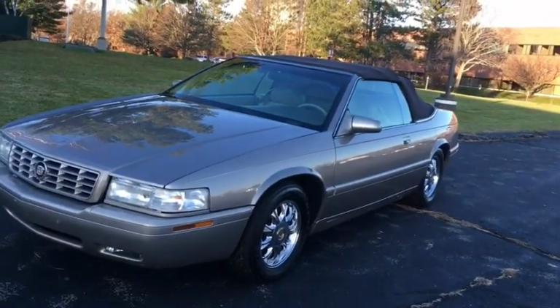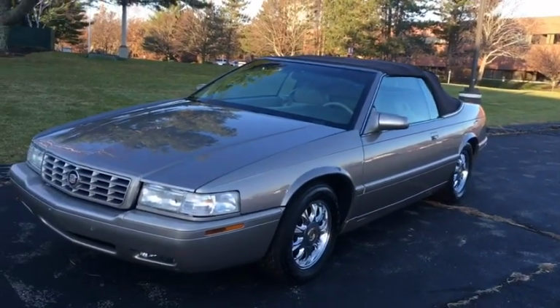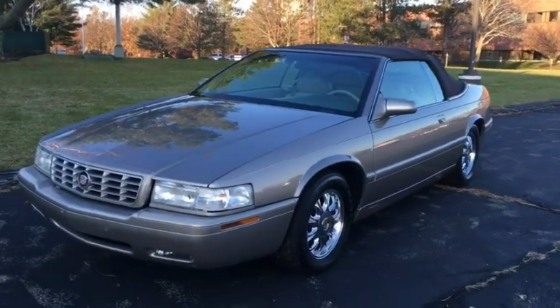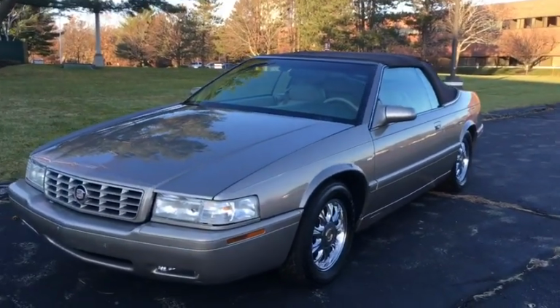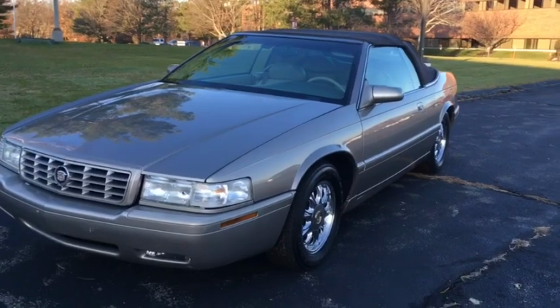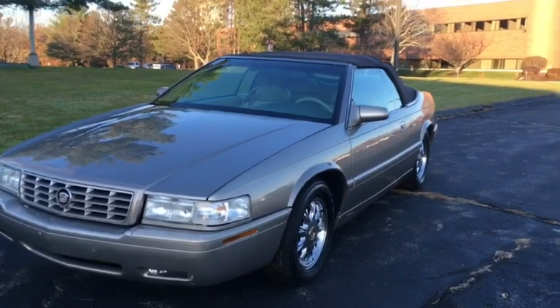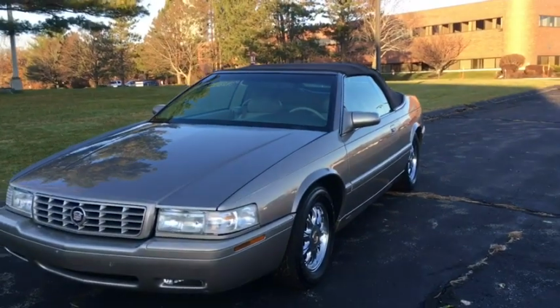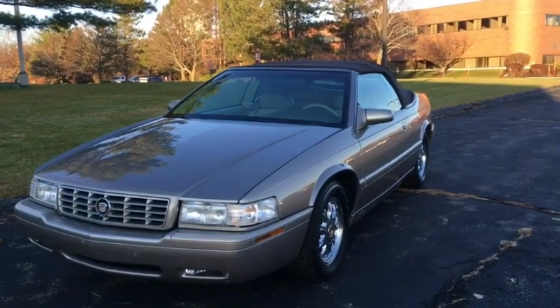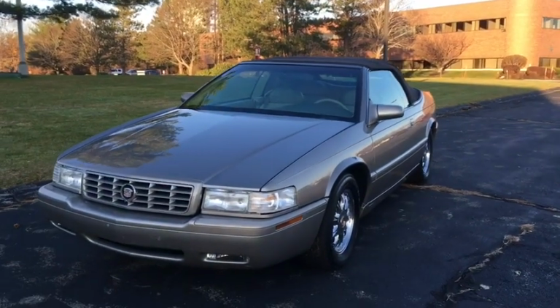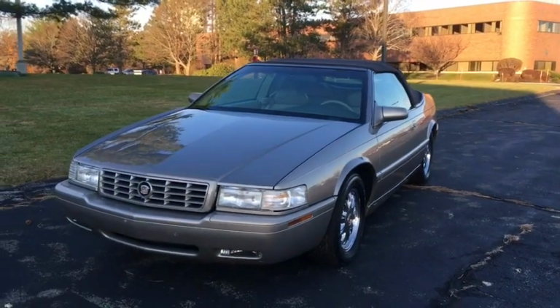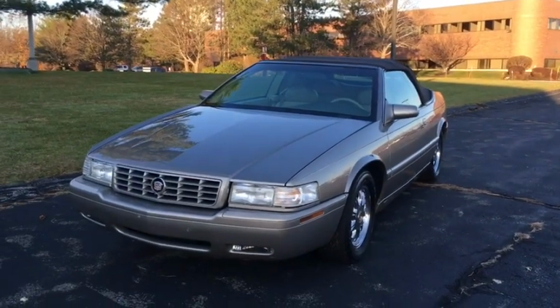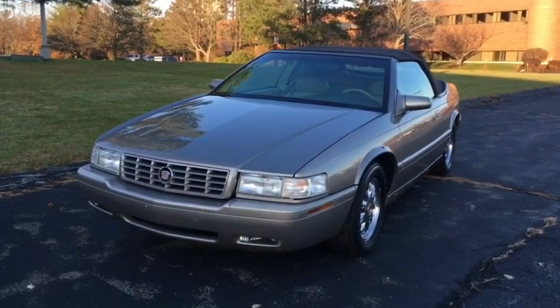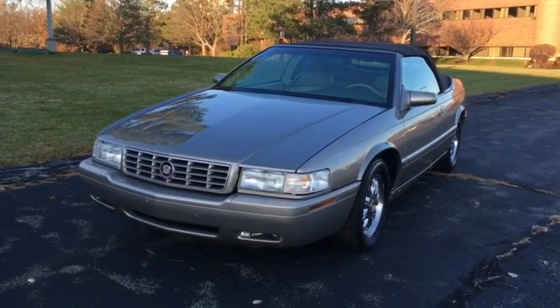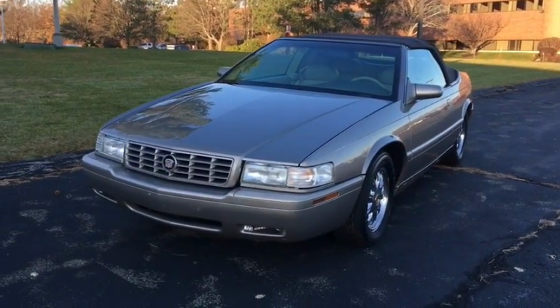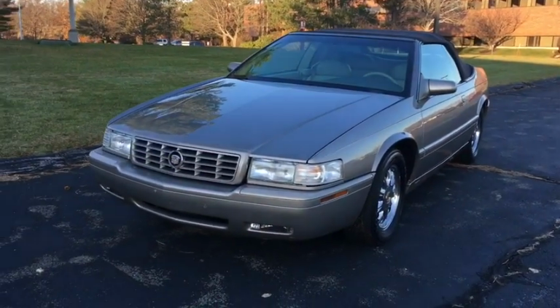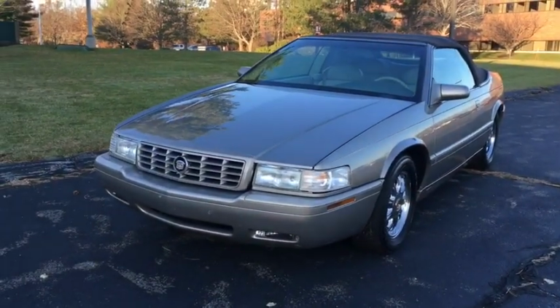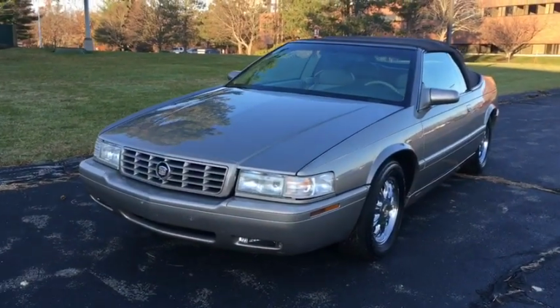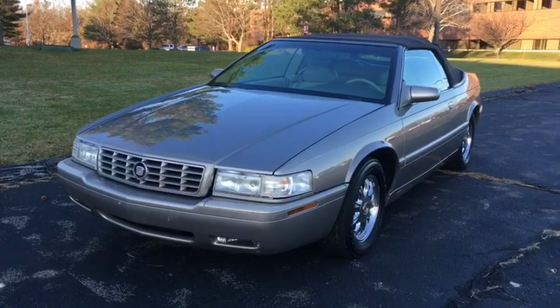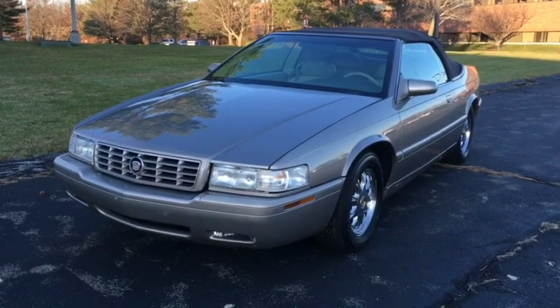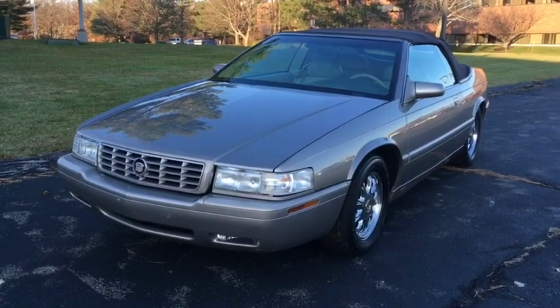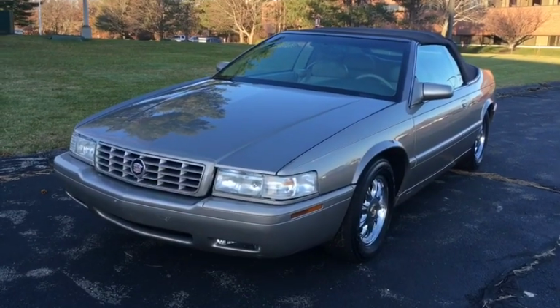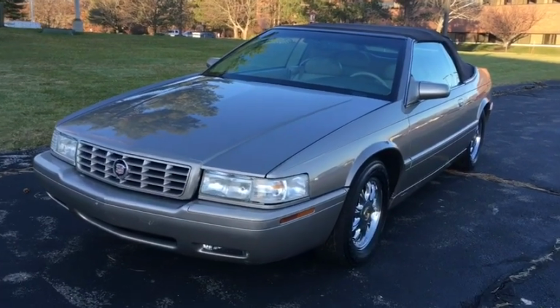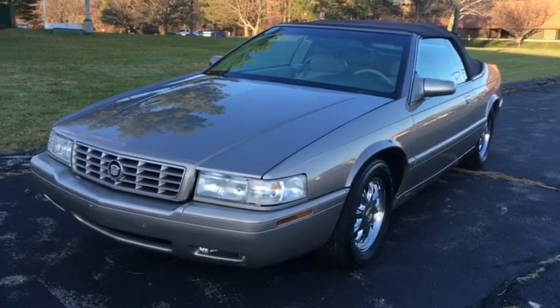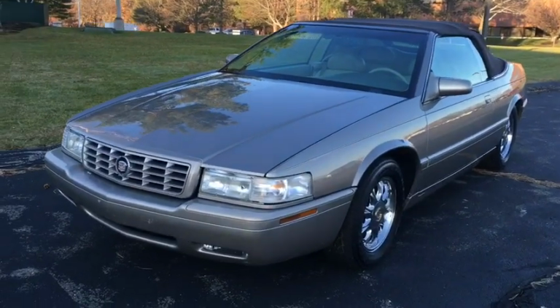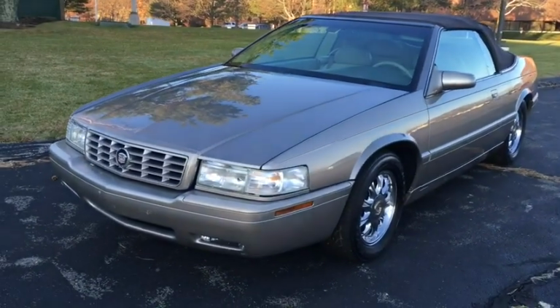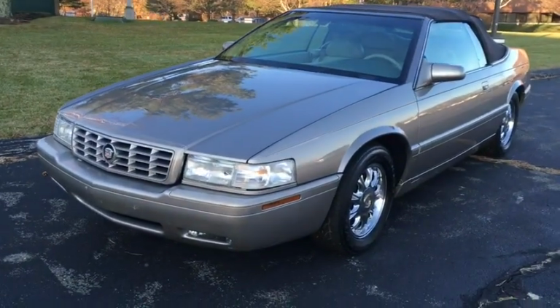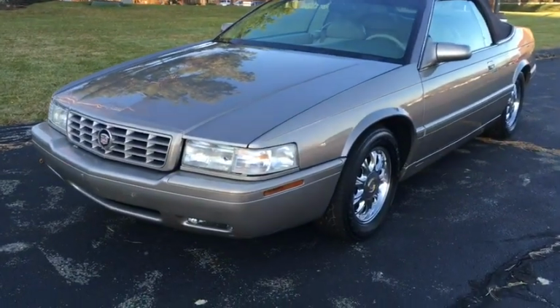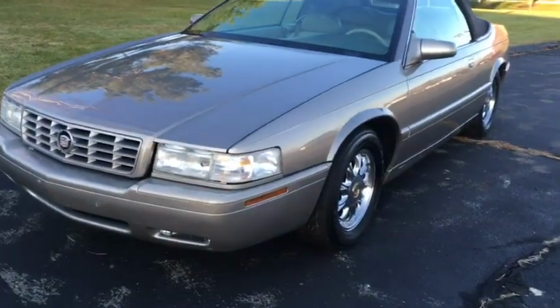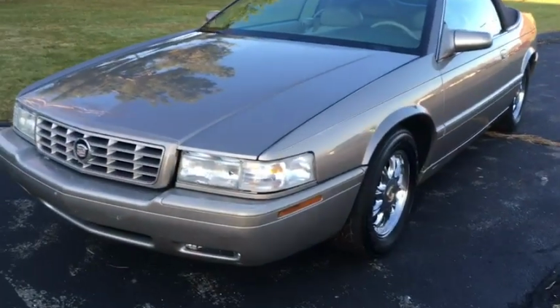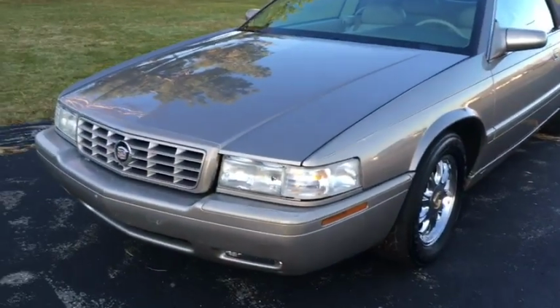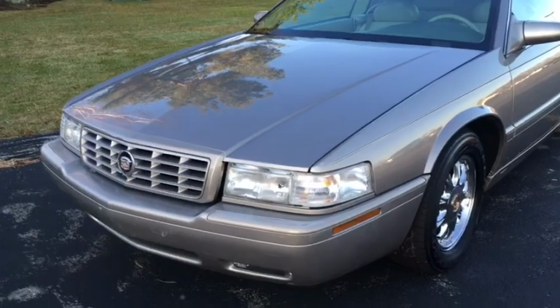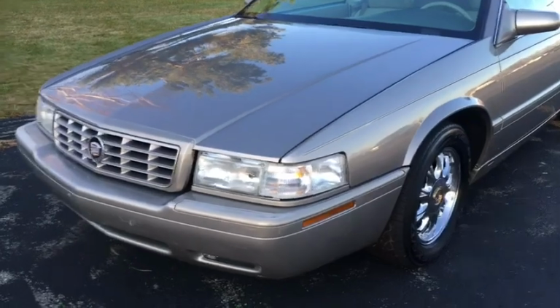What a beauty. I apologize for the sun — it's the time of year in New England and the sun goes down around 4:15 or so. Too early for me, but what can you do? Well, let's get into the car and check her out.